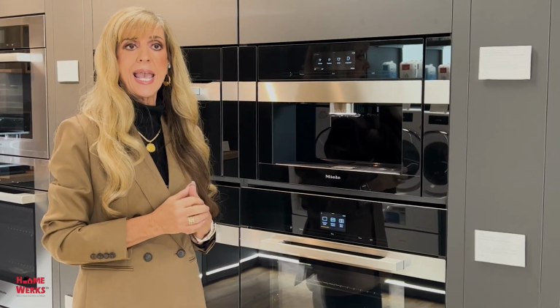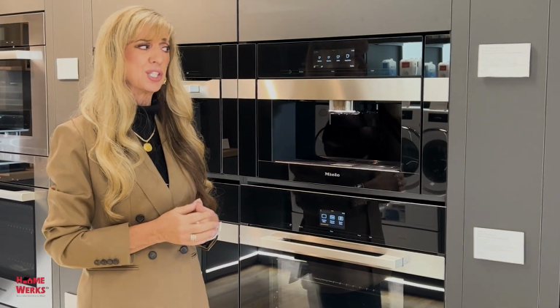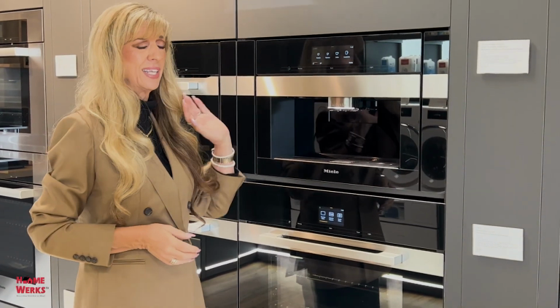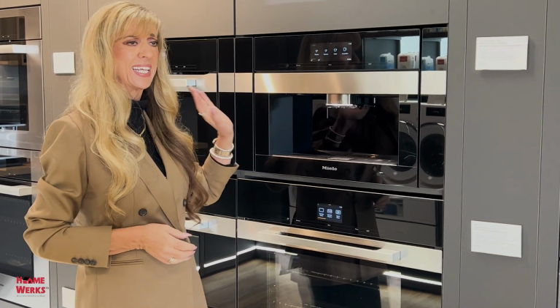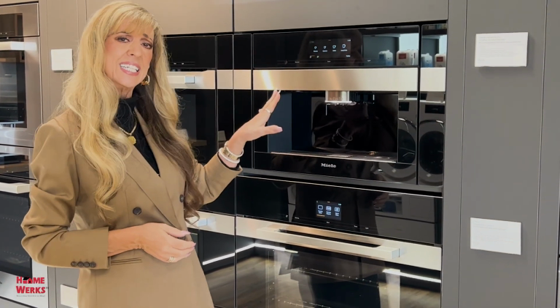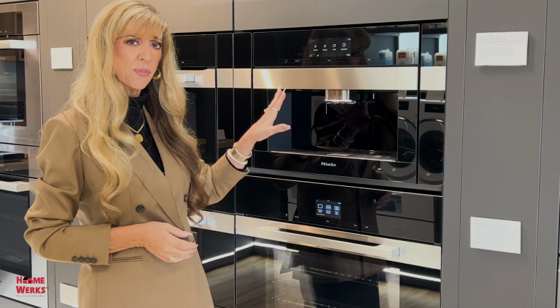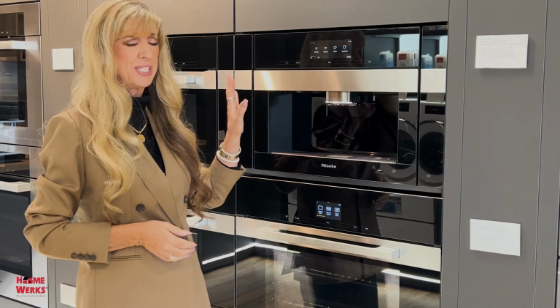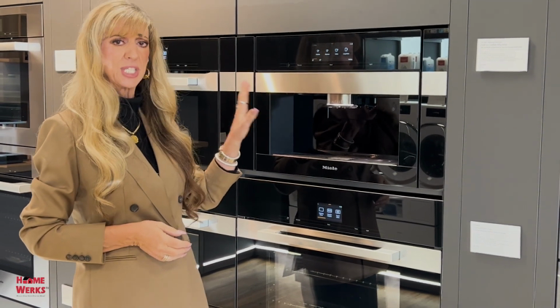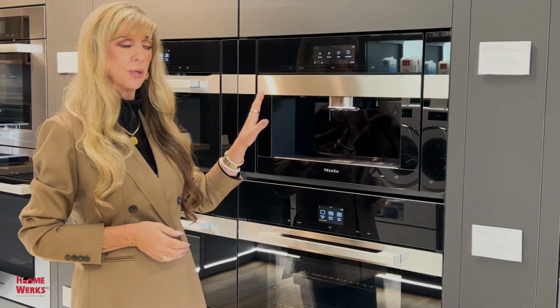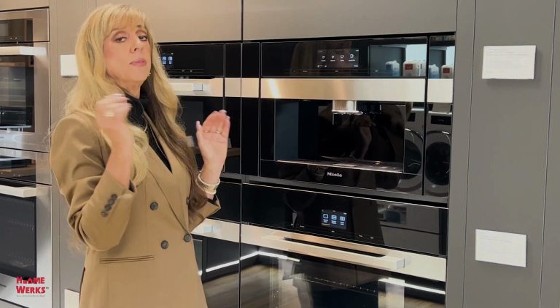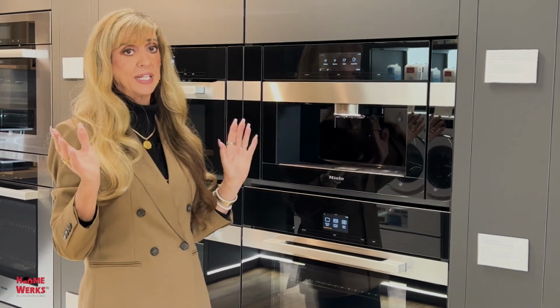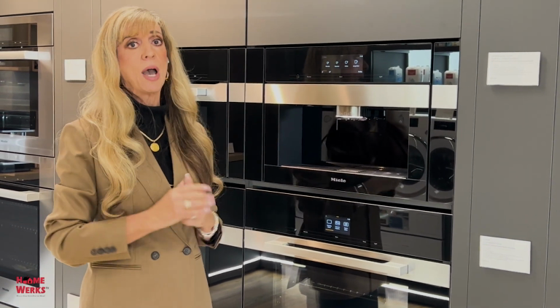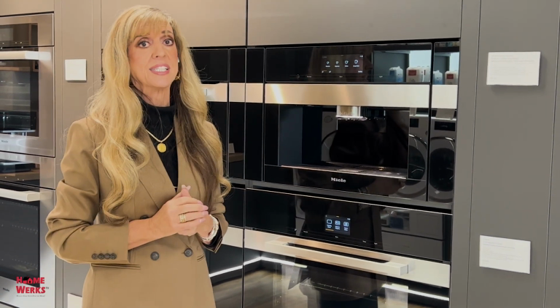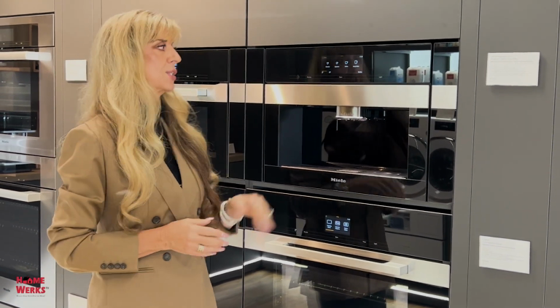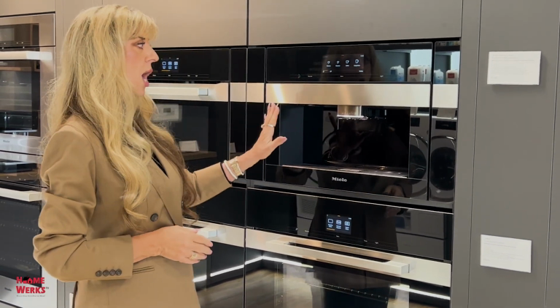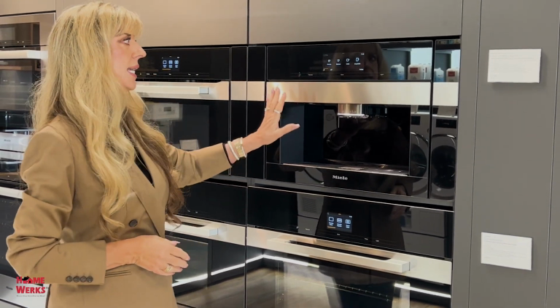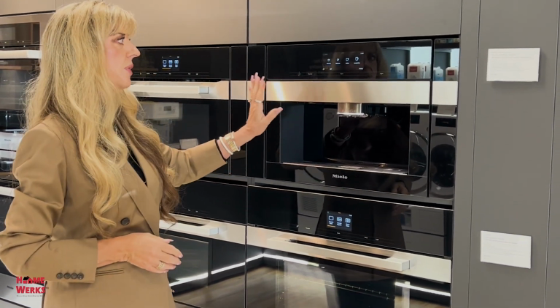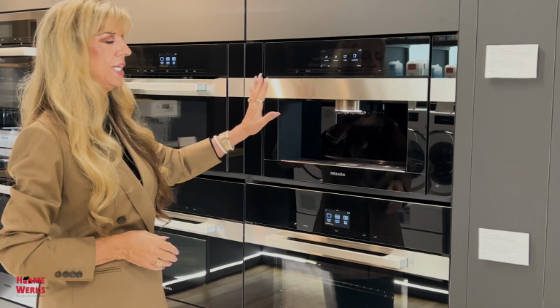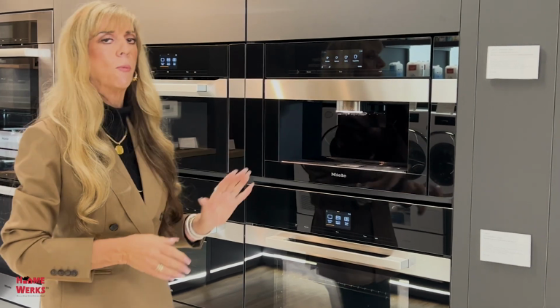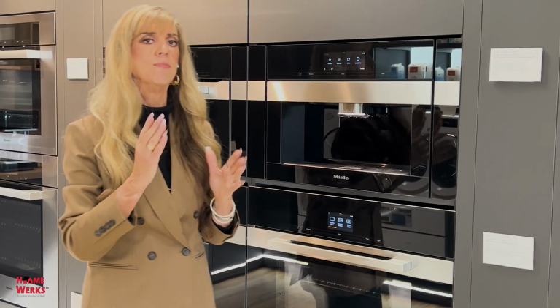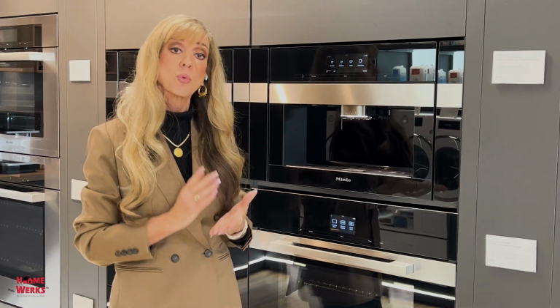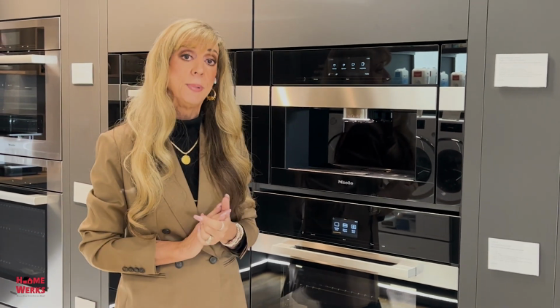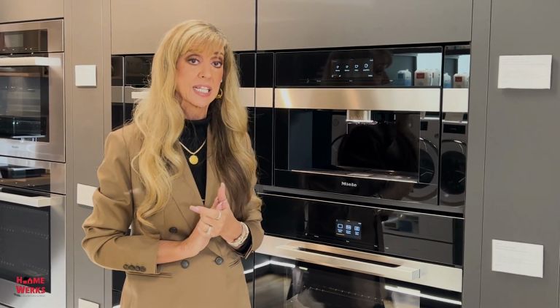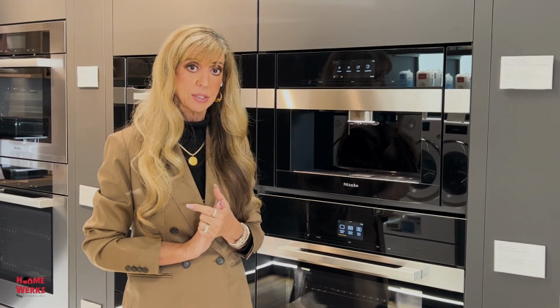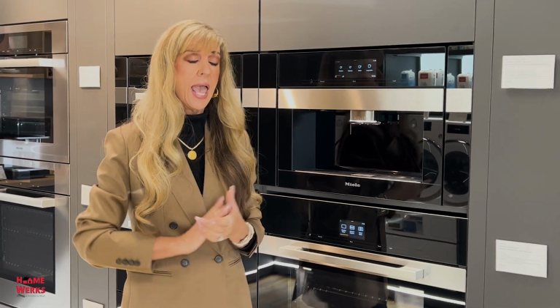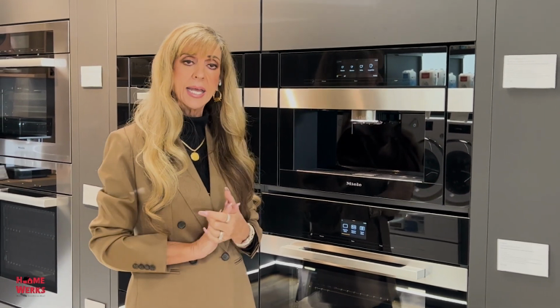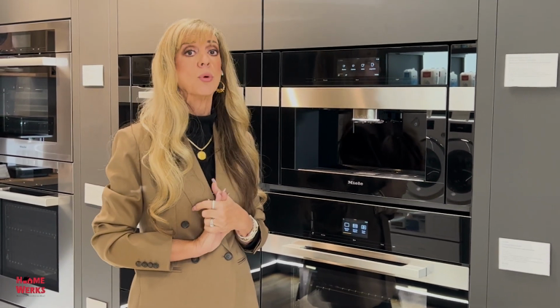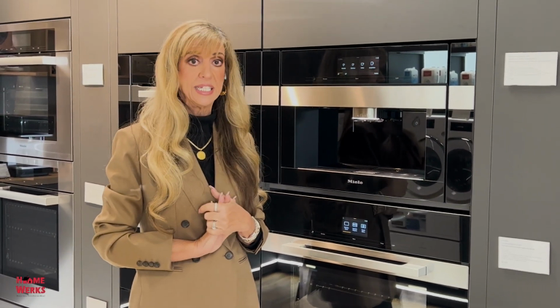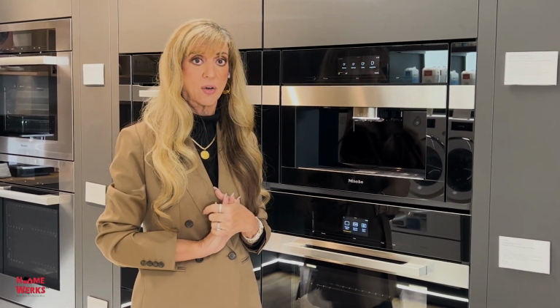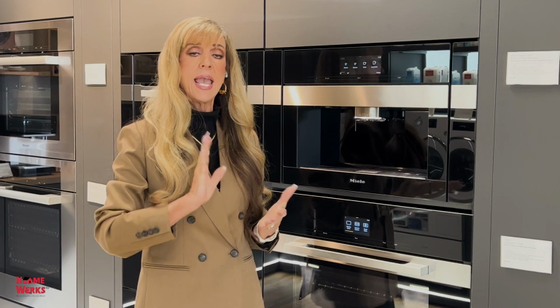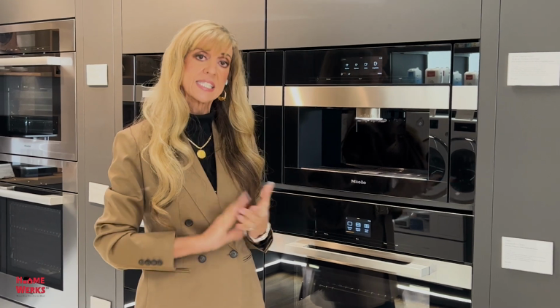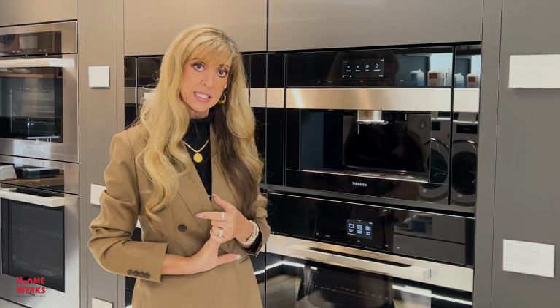Can it clean itself? It would be so much easier. Well, Miele came out with this. So now I have a machine that will give me three bean selection, and it will clean itself and descale itself.